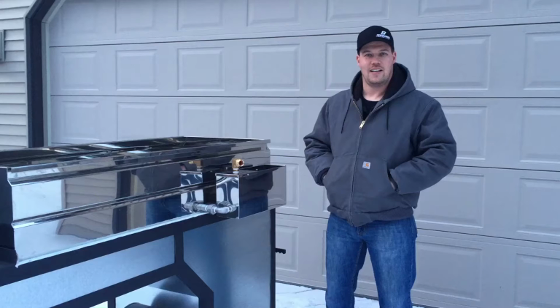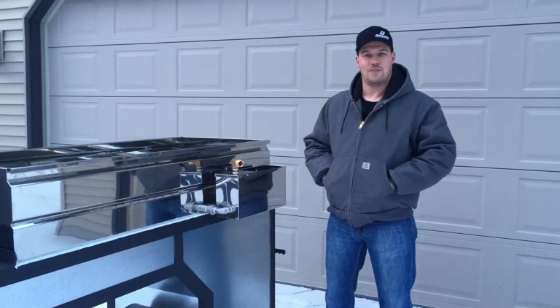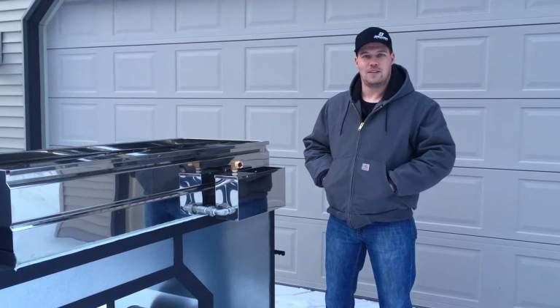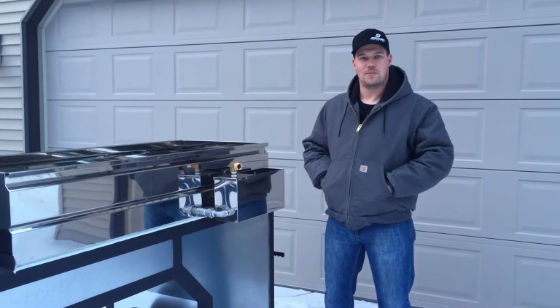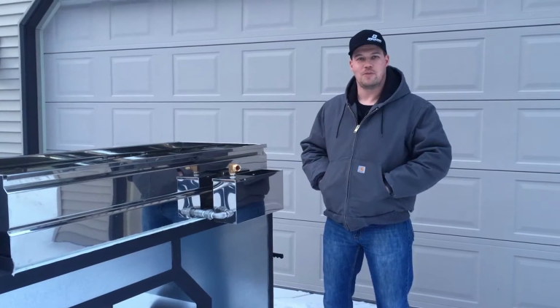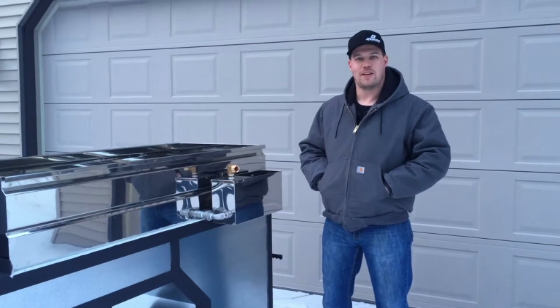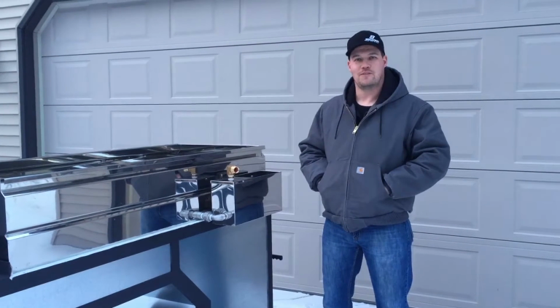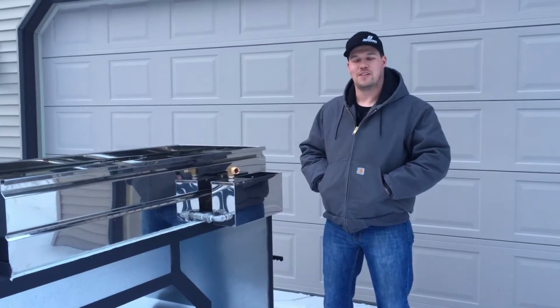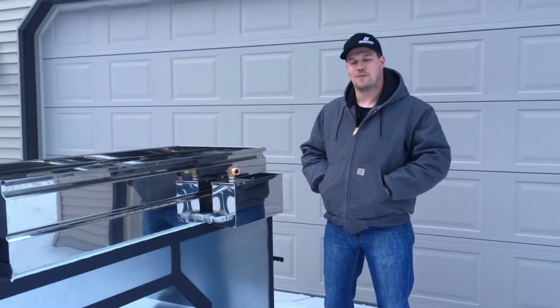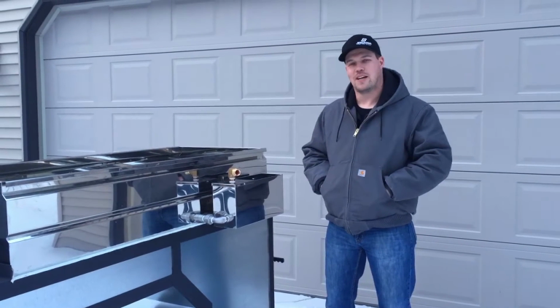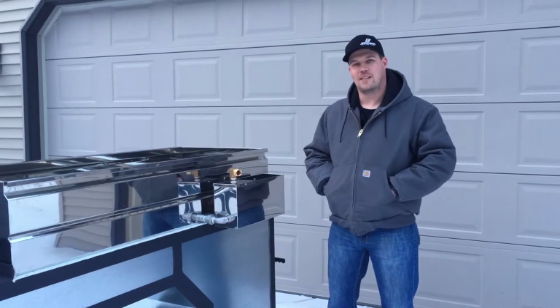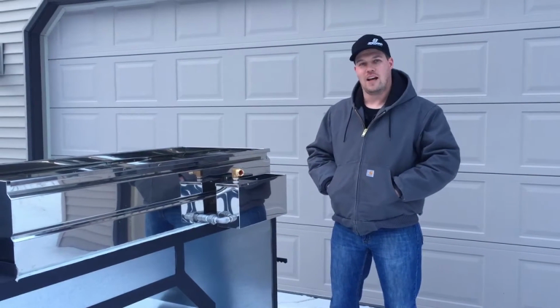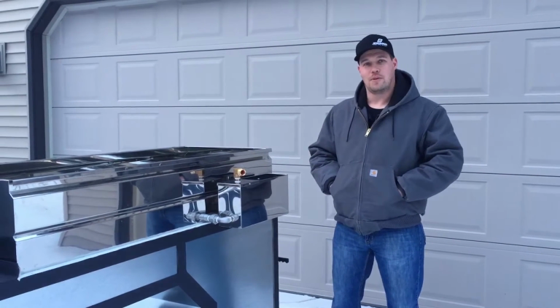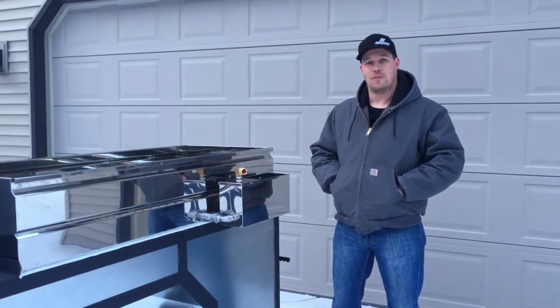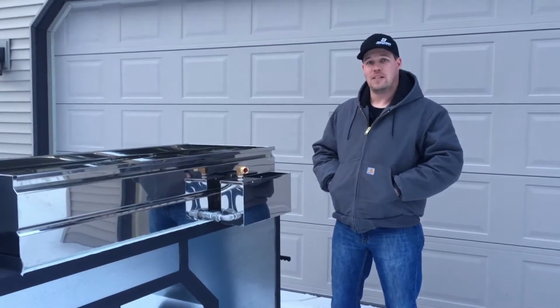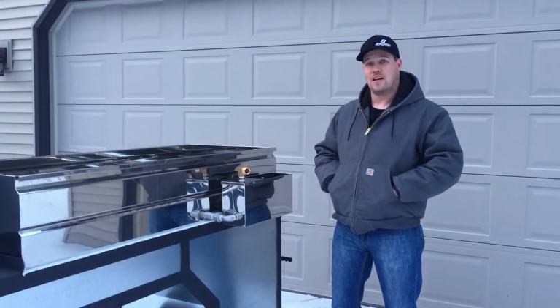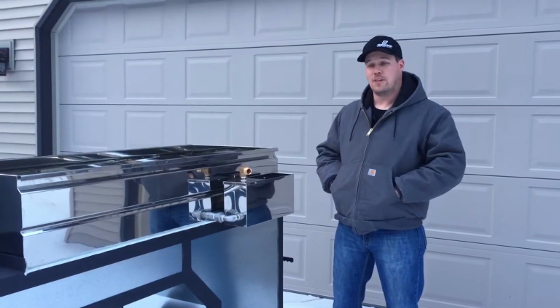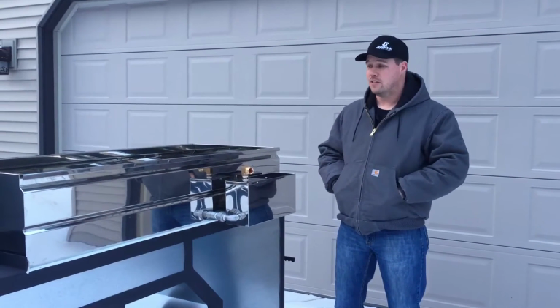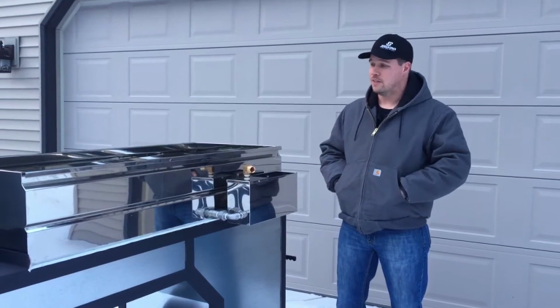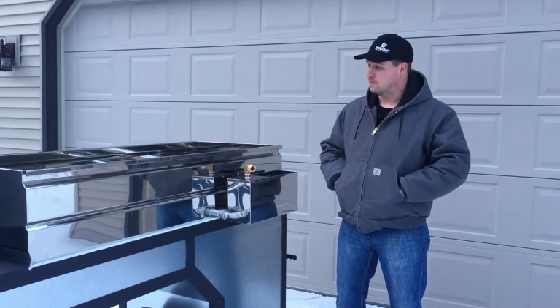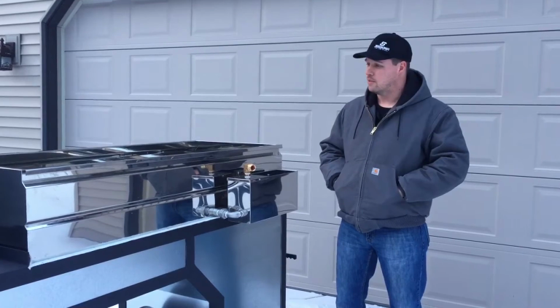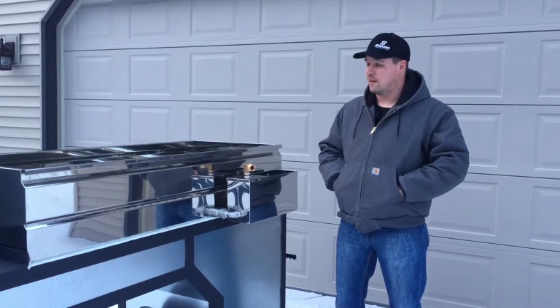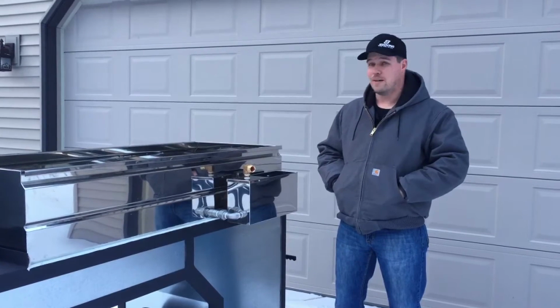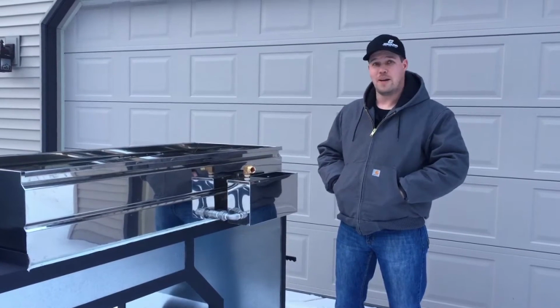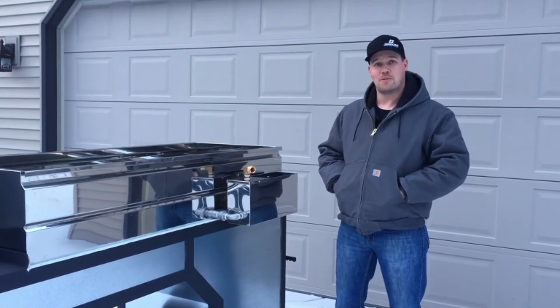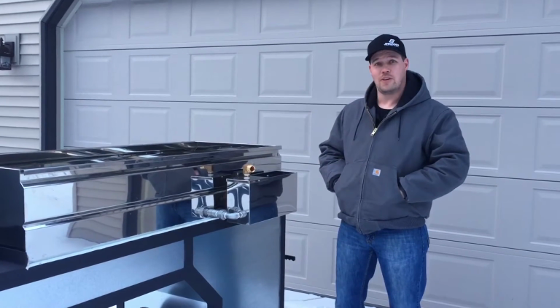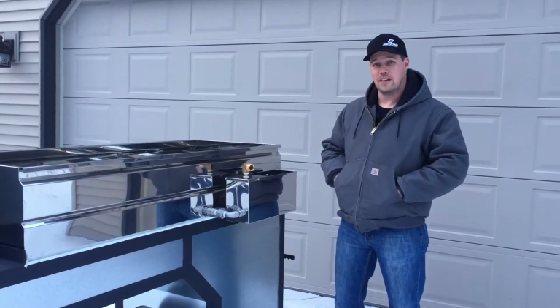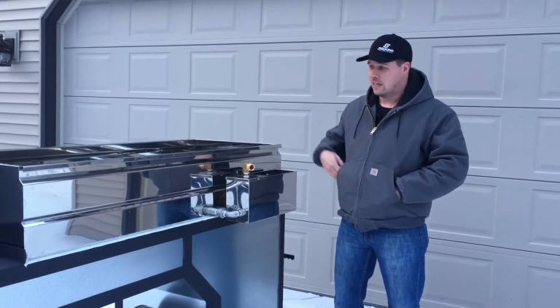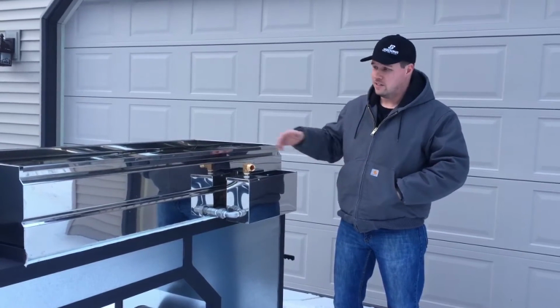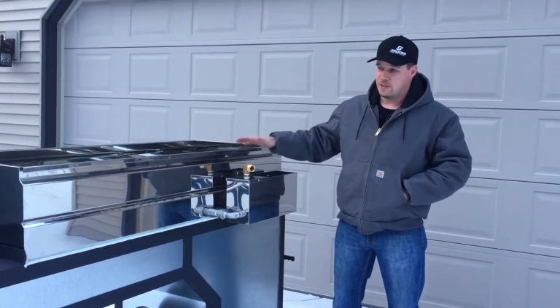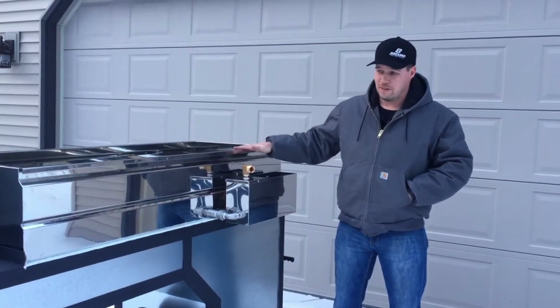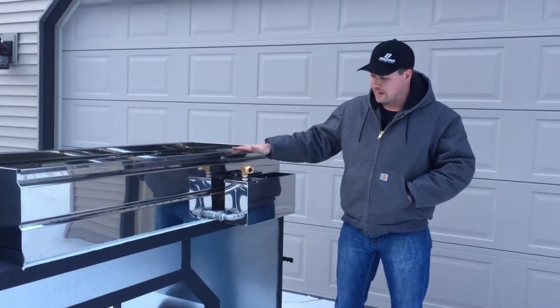Hi everyone, my name is Mark Kellner from St. Germain, Wisconsin. I'm going to go over the basic operation of a hybrid hobby pan from Smoky Lake. This is my 2x5.